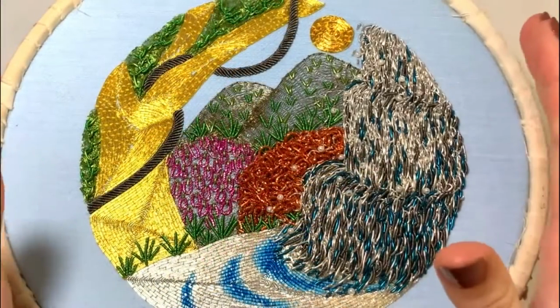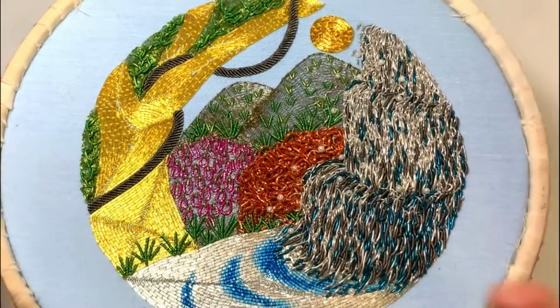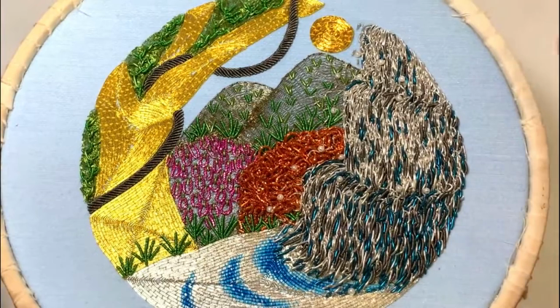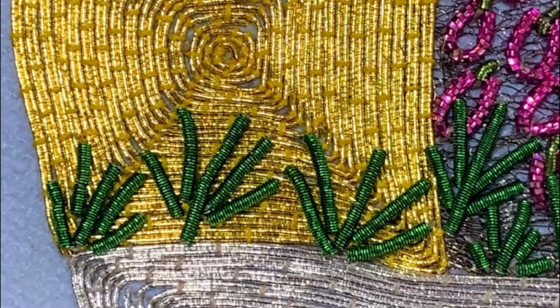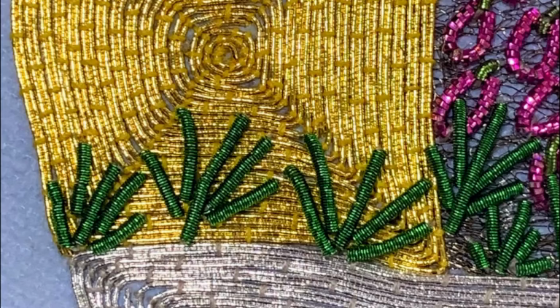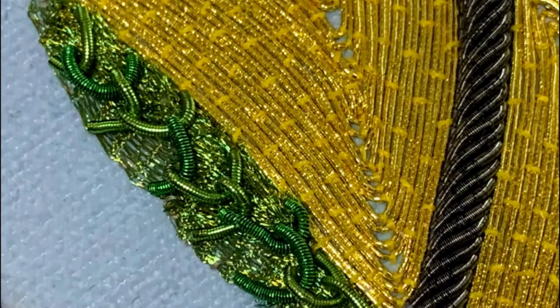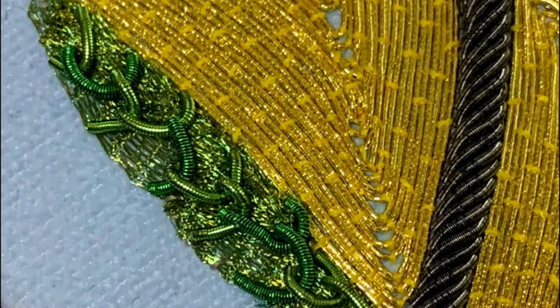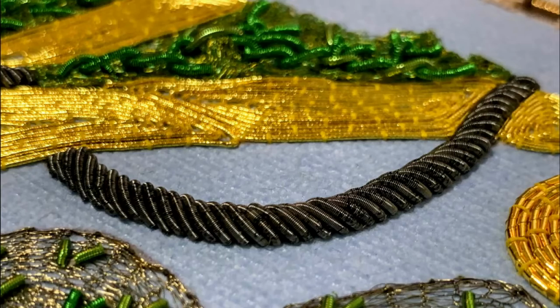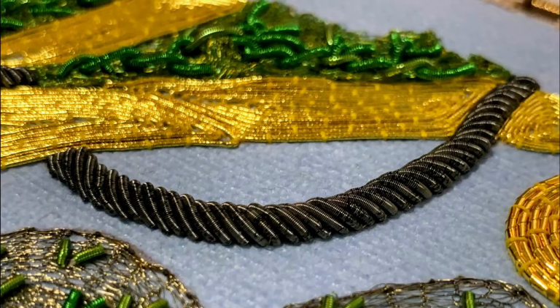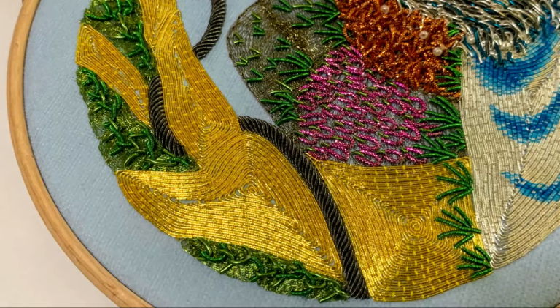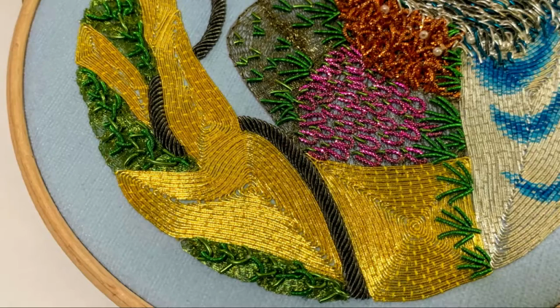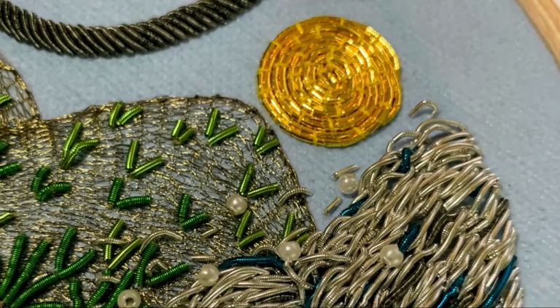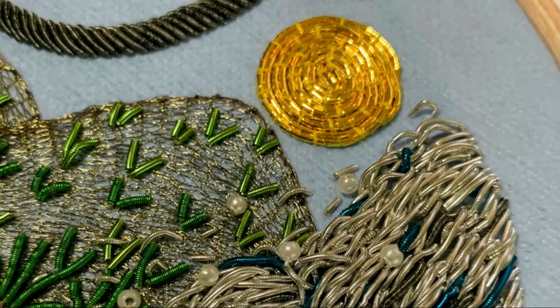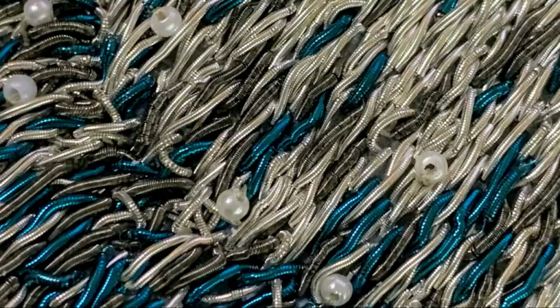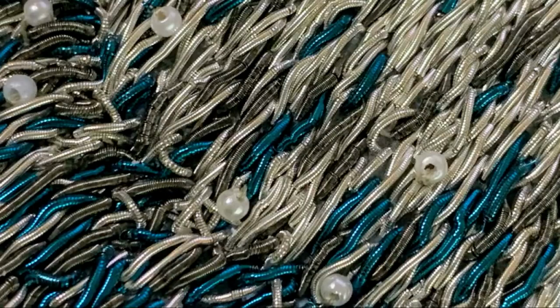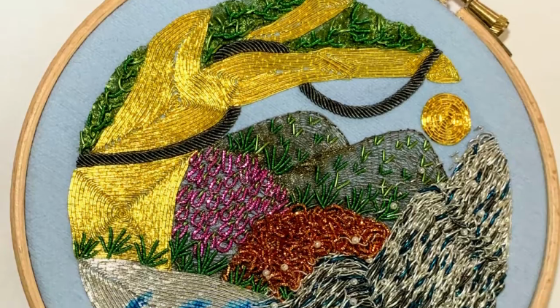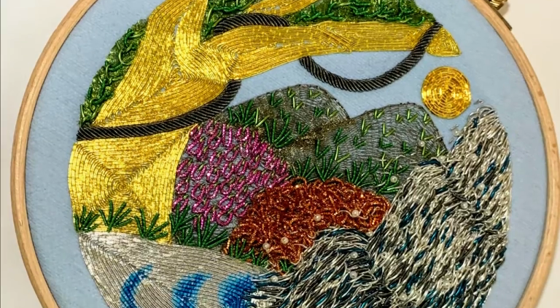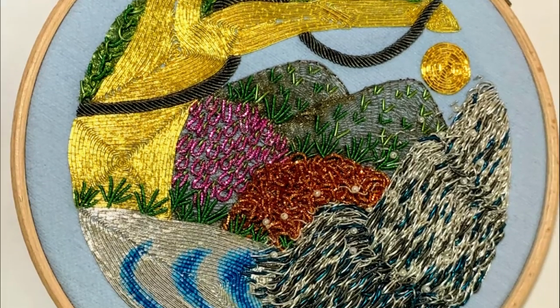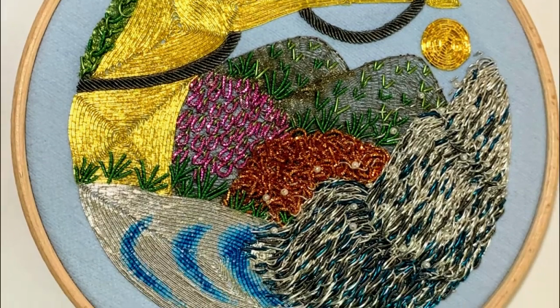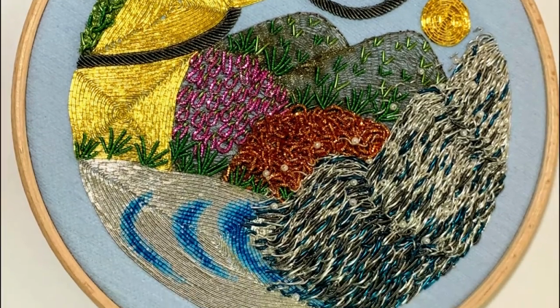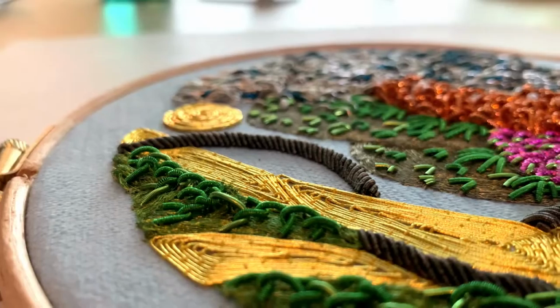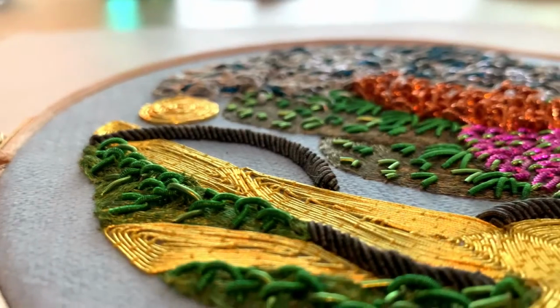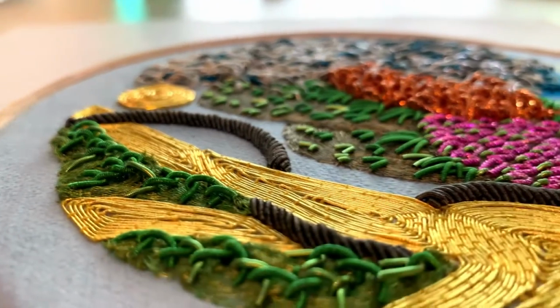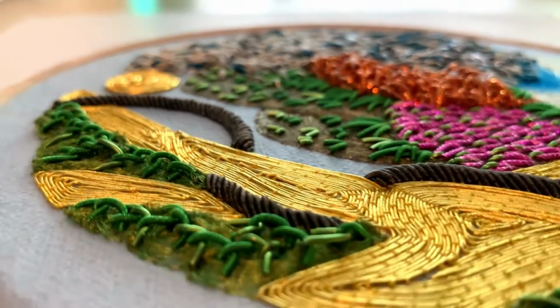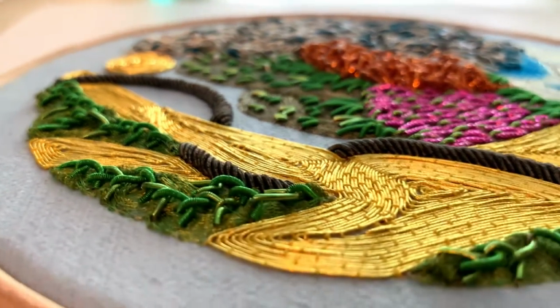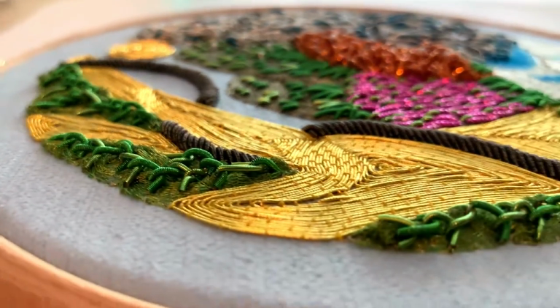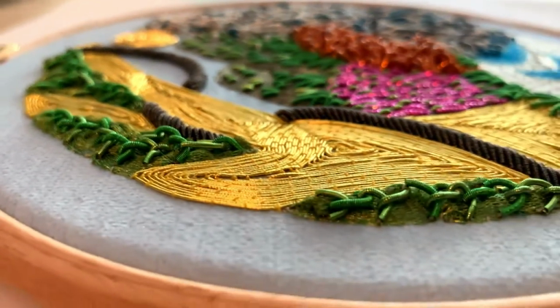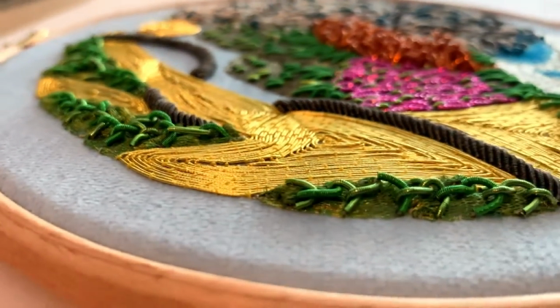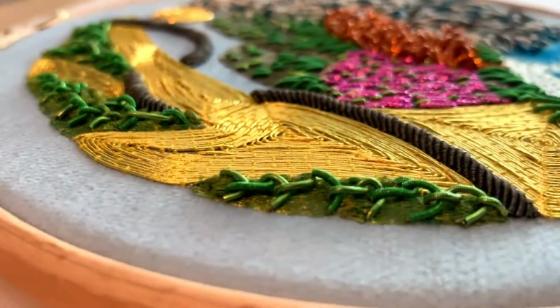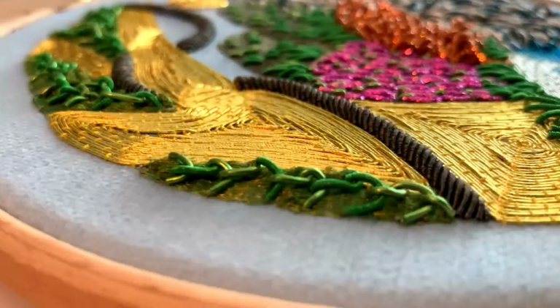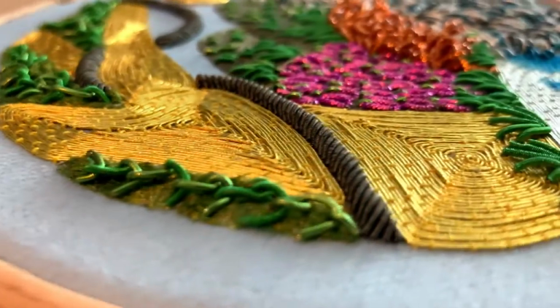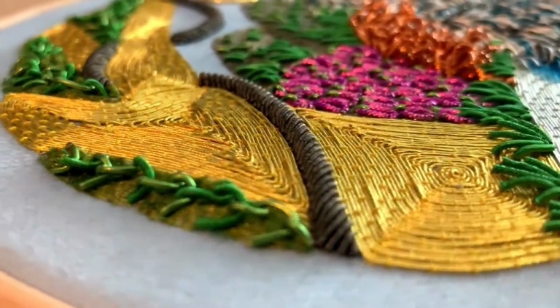To start your Goldwork journey, head over to the Goldwork section of our website and select the right skill level for you to begin learning the fascinating and historic techniques of Goldwork with us, the London Embroidery School.